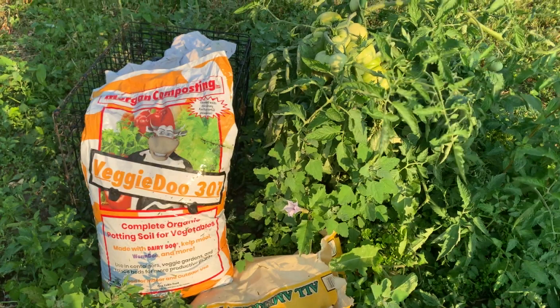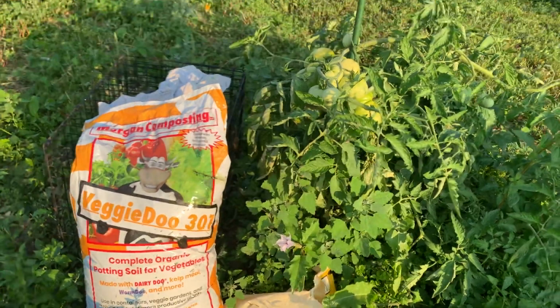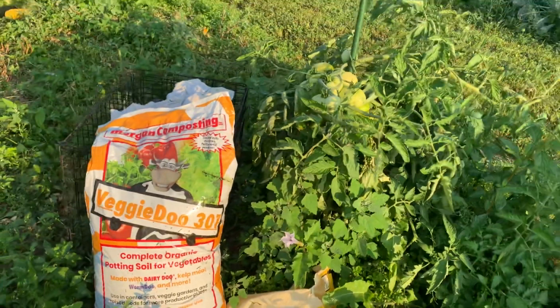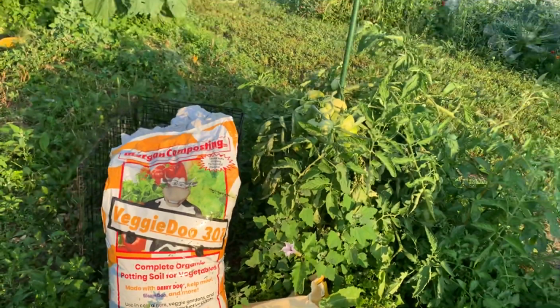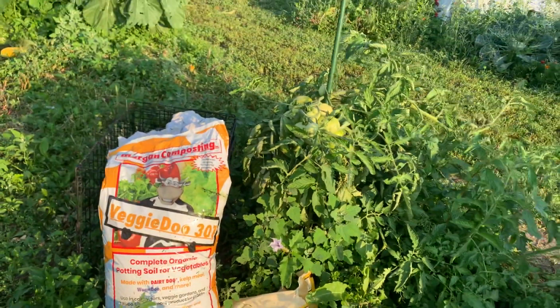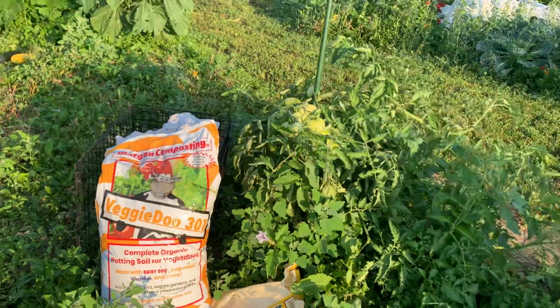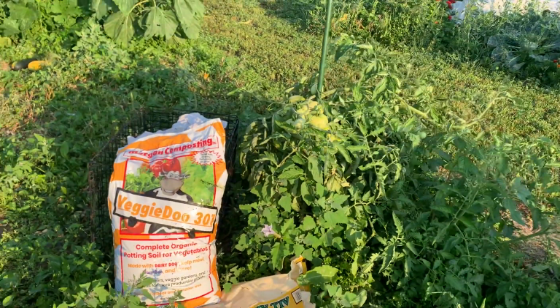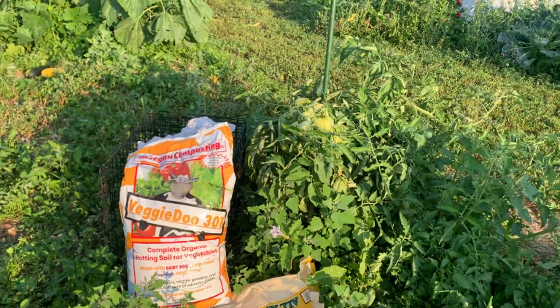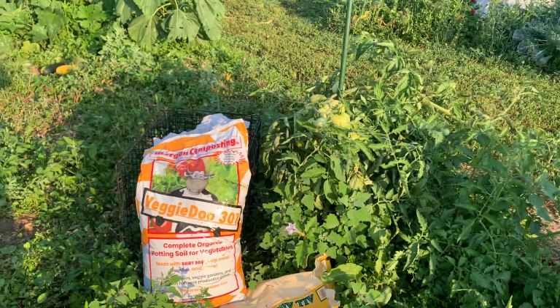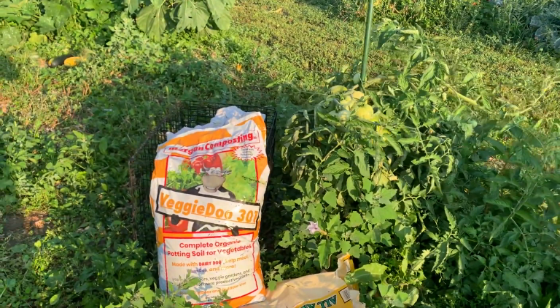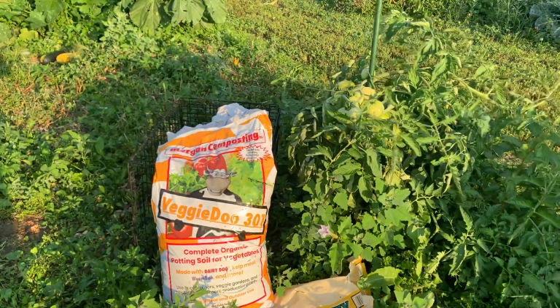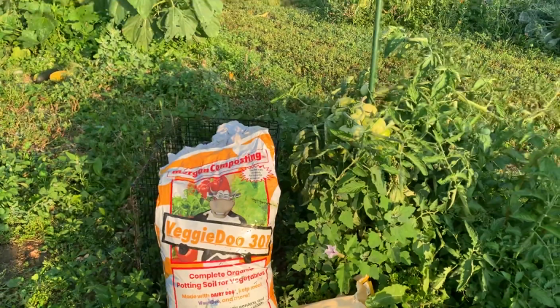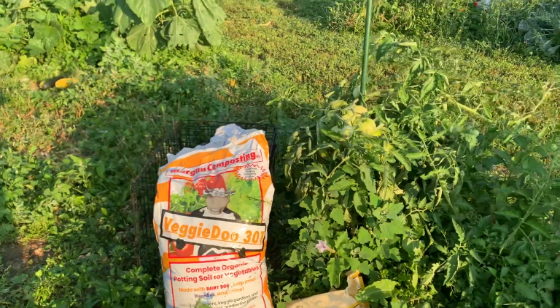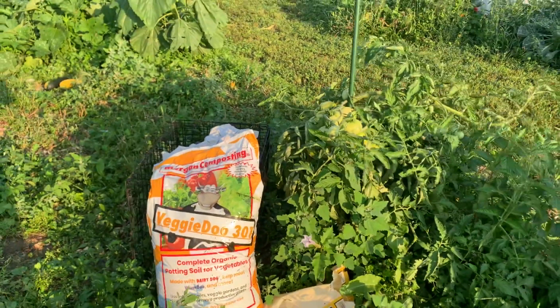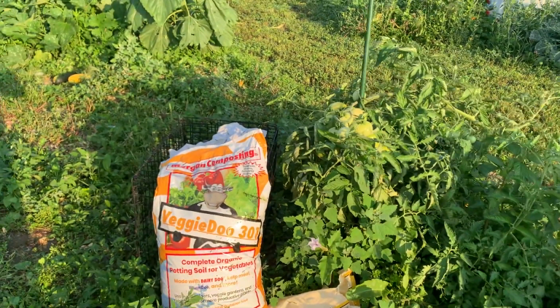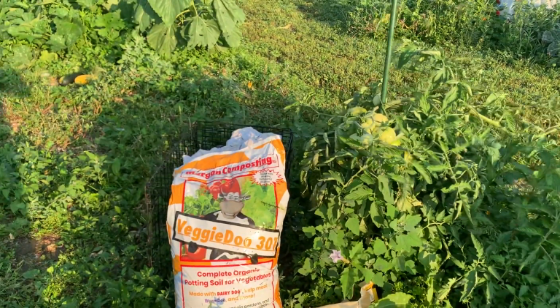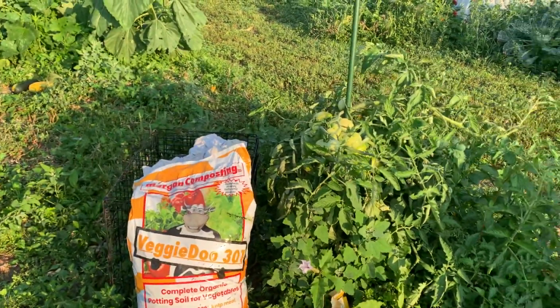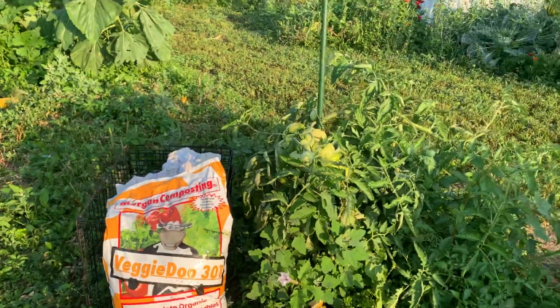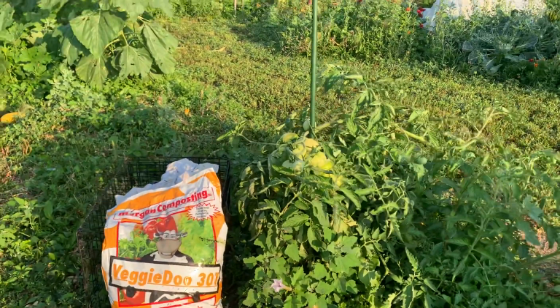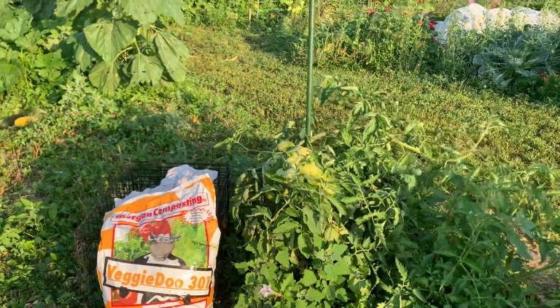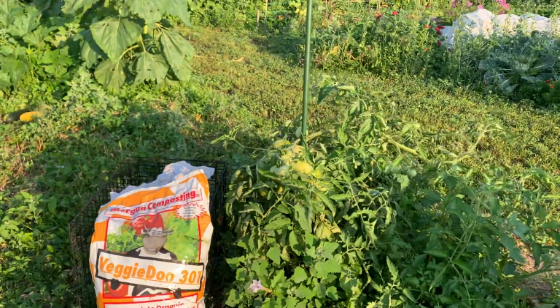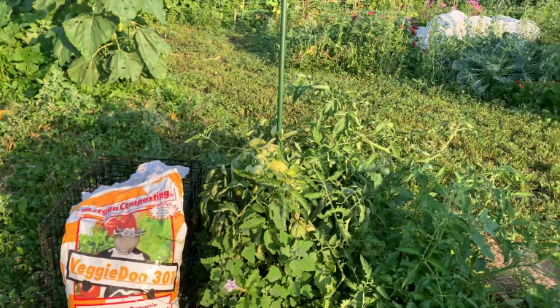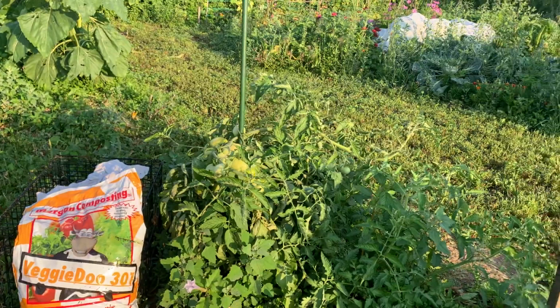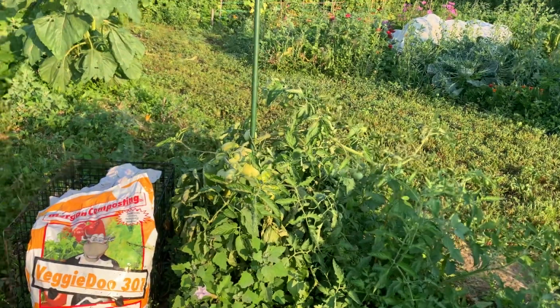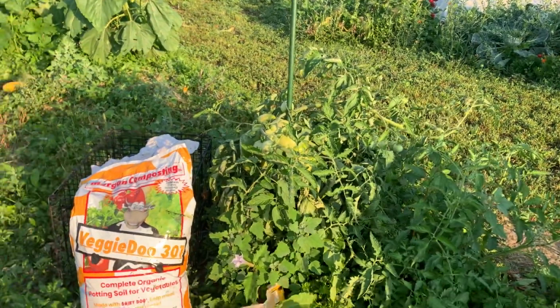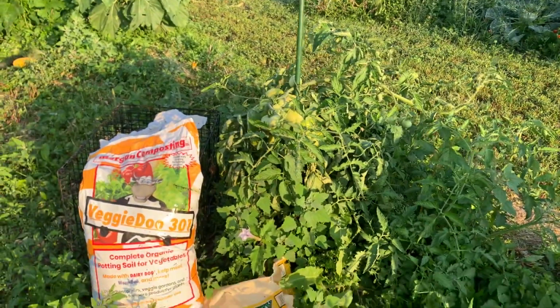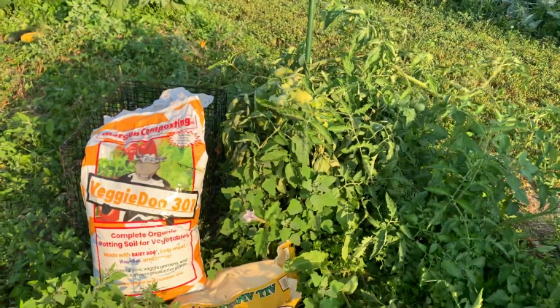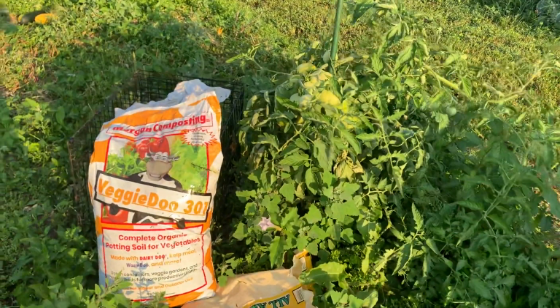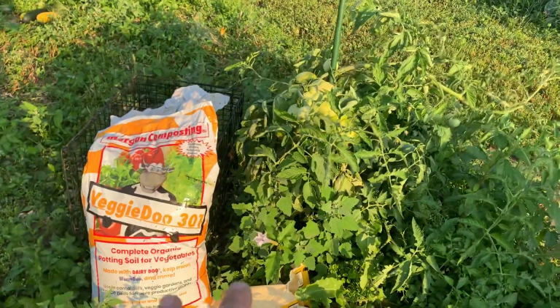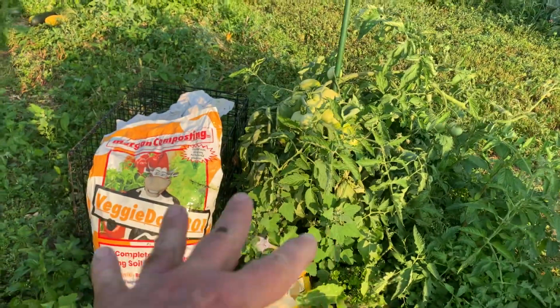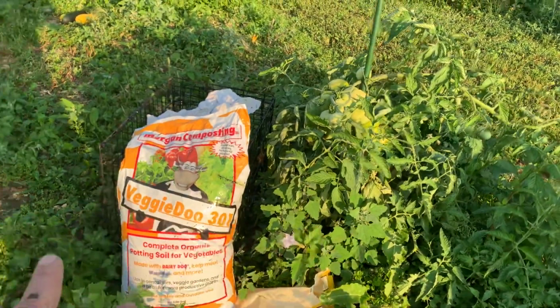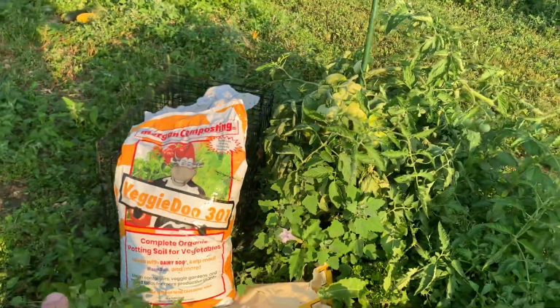Welcome back for one of Bubba's raw videos. What I want to talk to you today is about growing in VeggieDew 301. We actually placed a bag of this under one of my worm tomatoes, Domingo tomatoes. A bag was mixed into the soil around here, one bag.